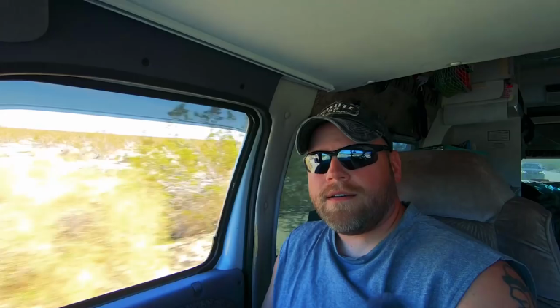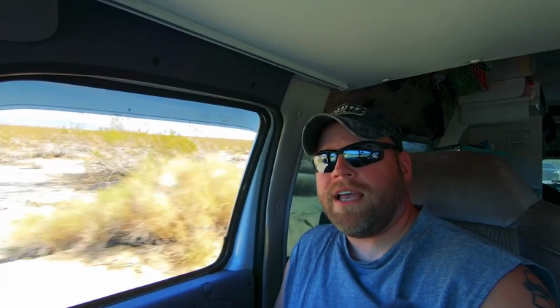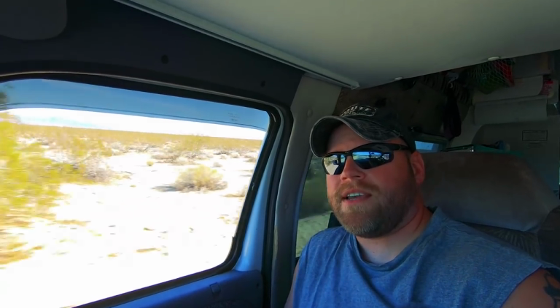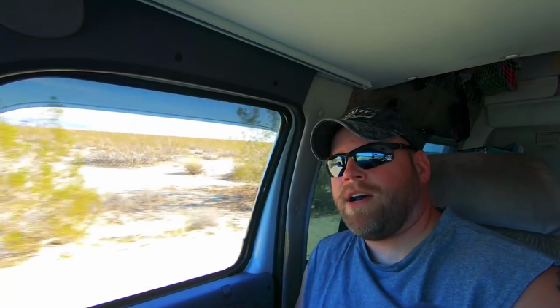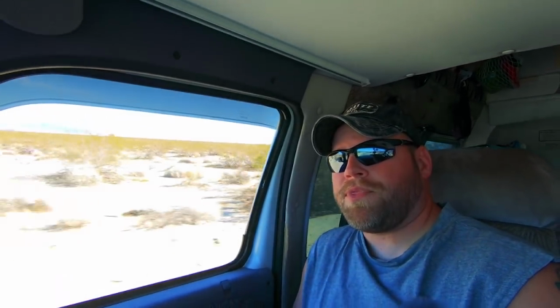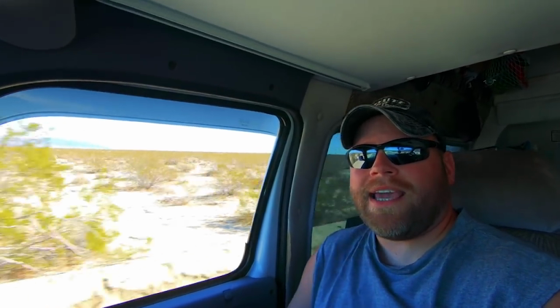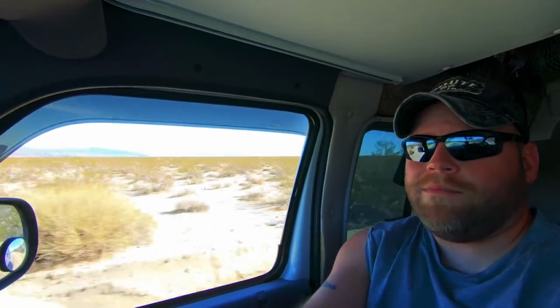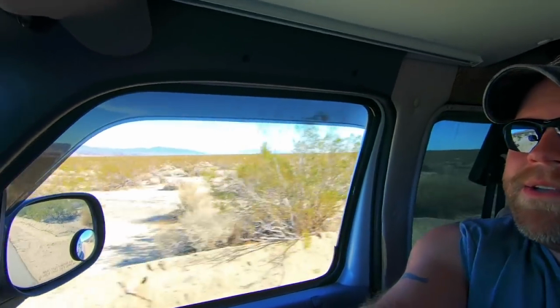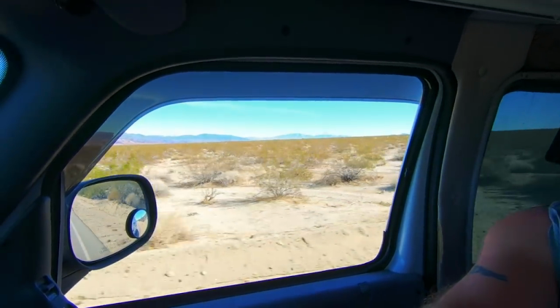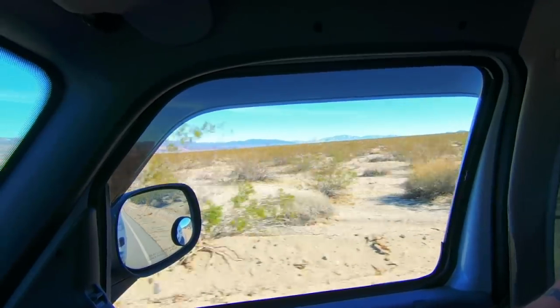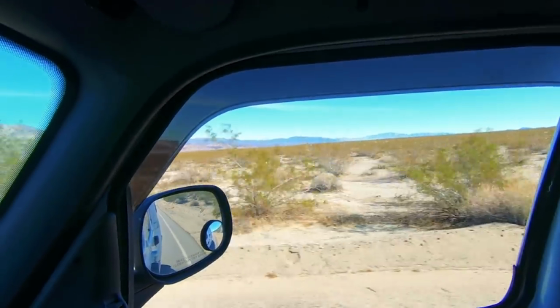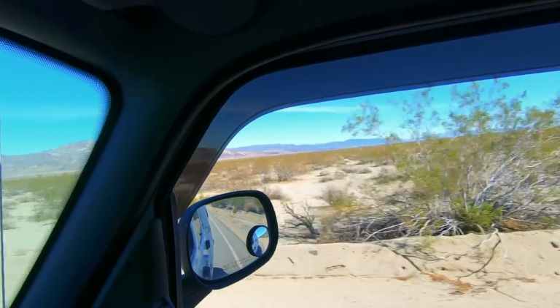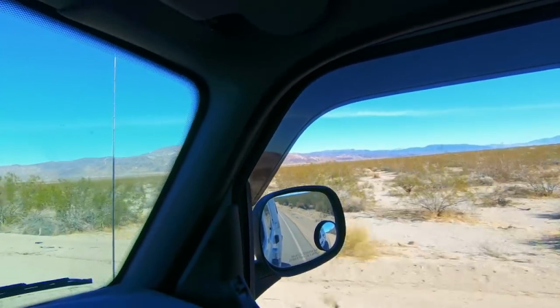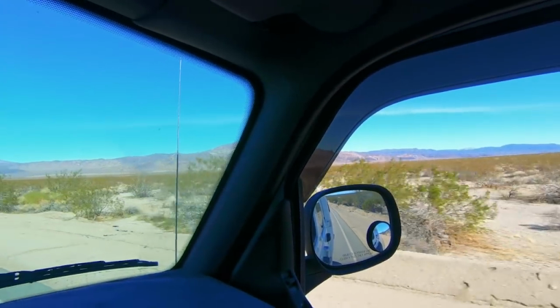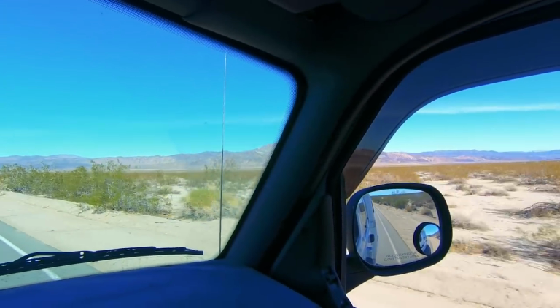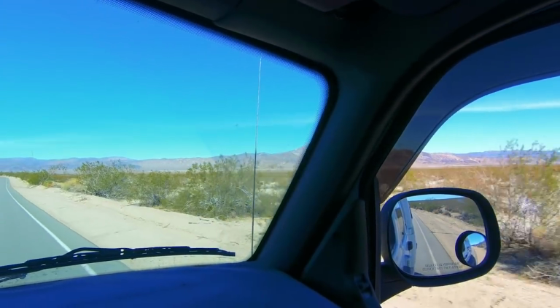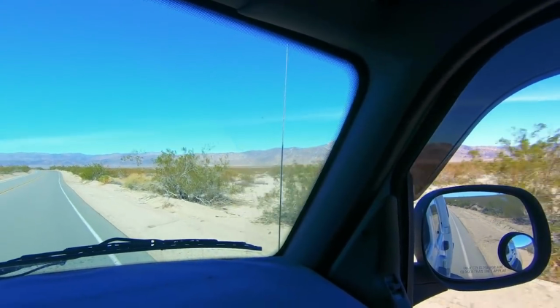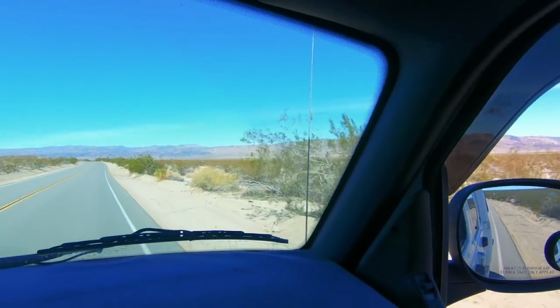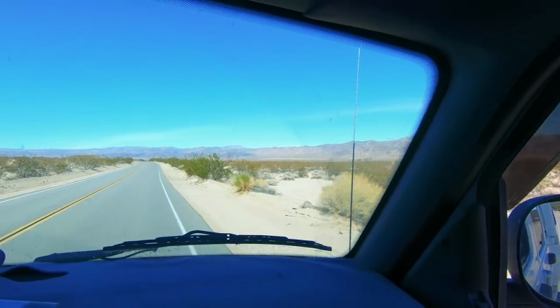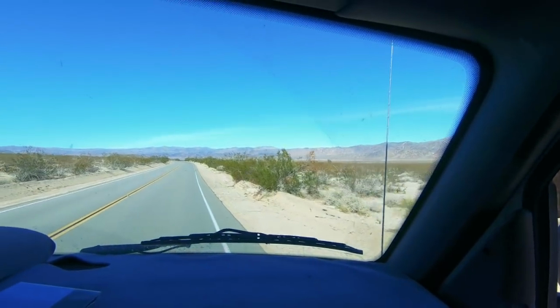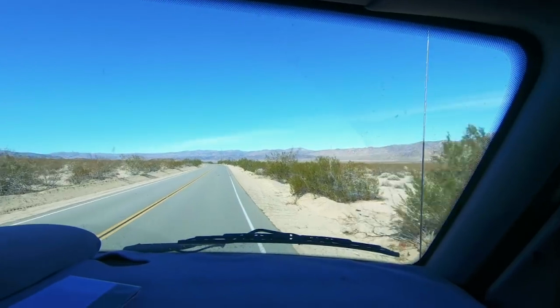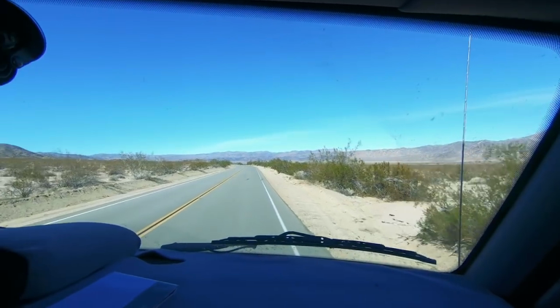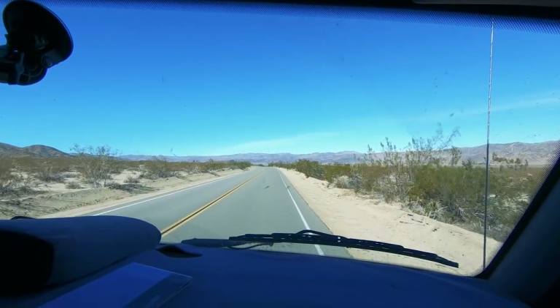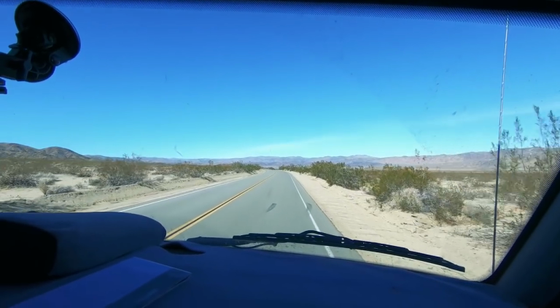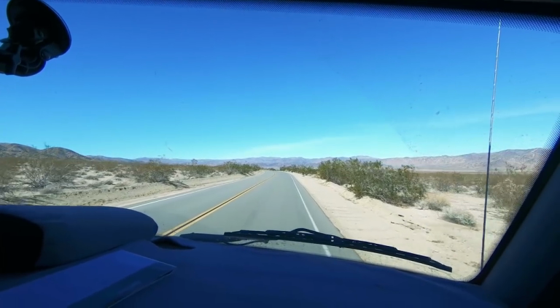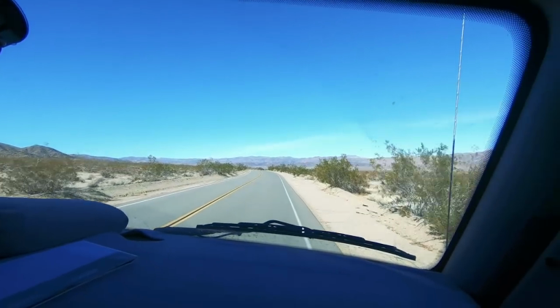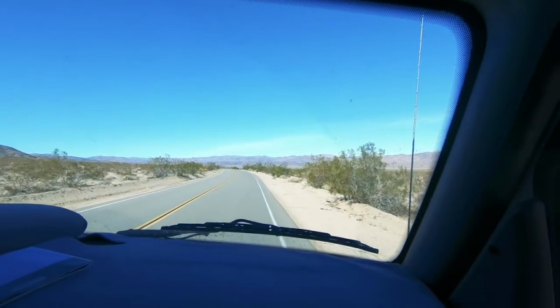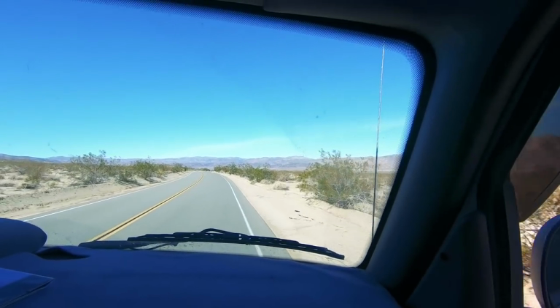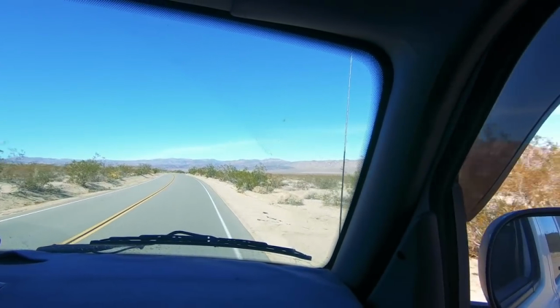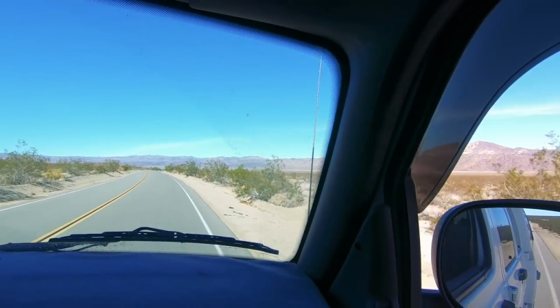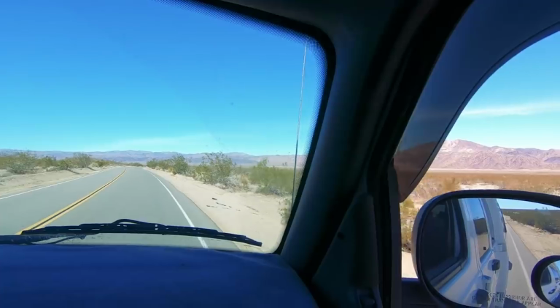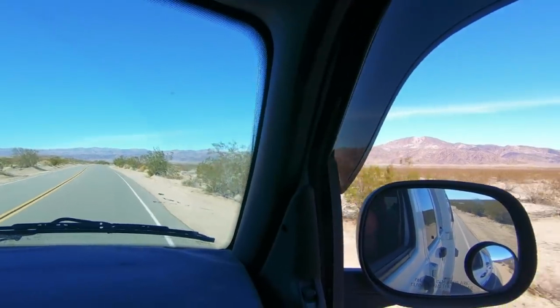Well, now we've got about 38 miles of driving through the park on a road until we get to the next exhibit. It's a massive park — they make you drive a lot.